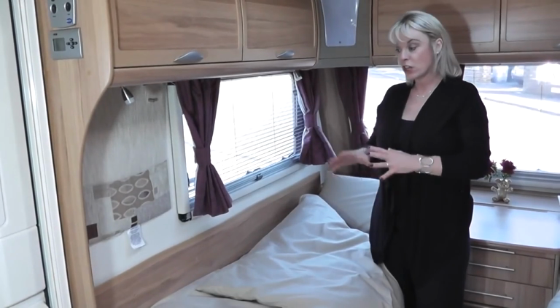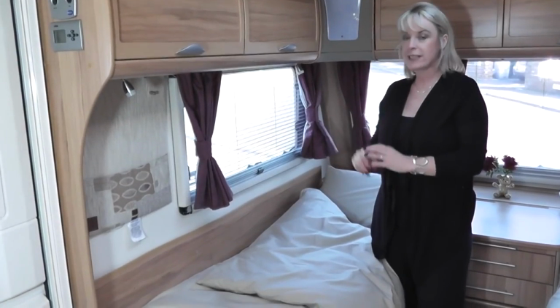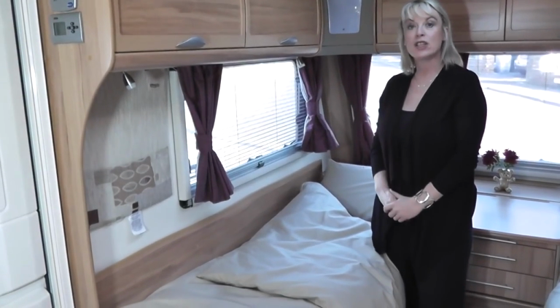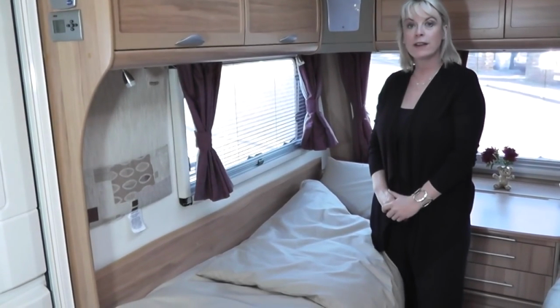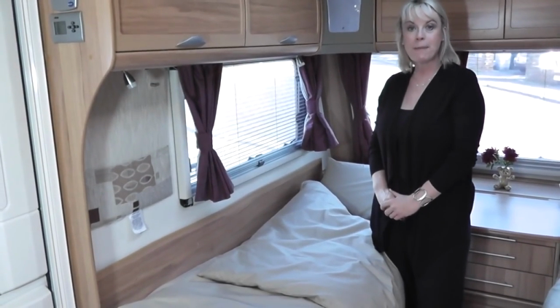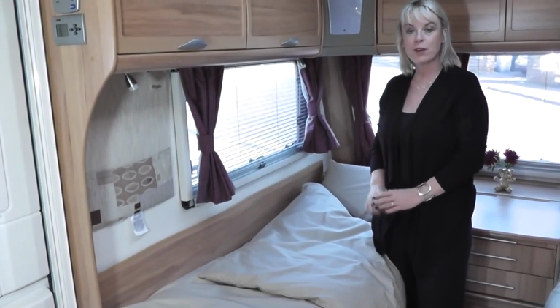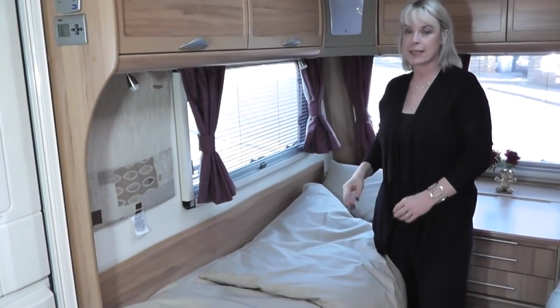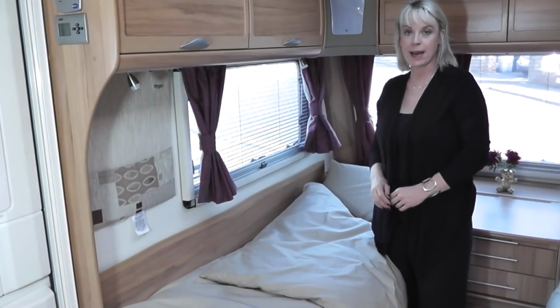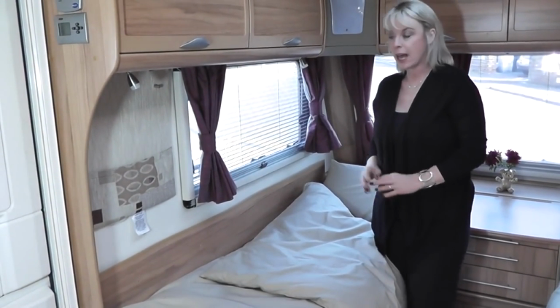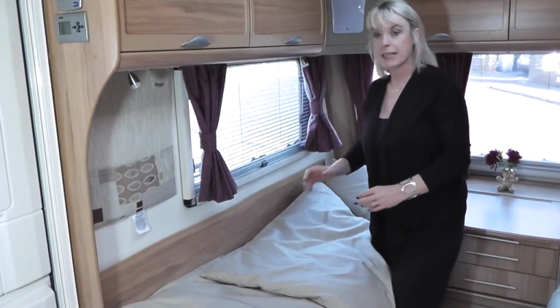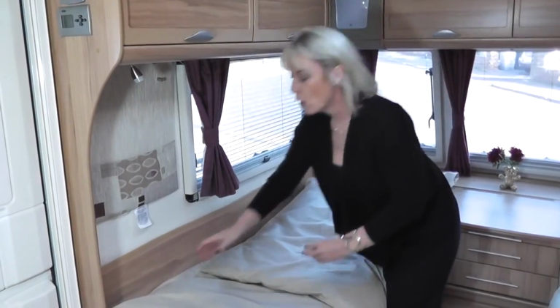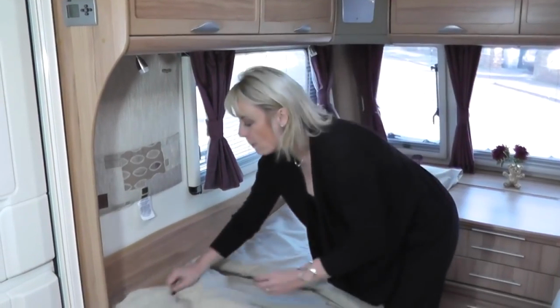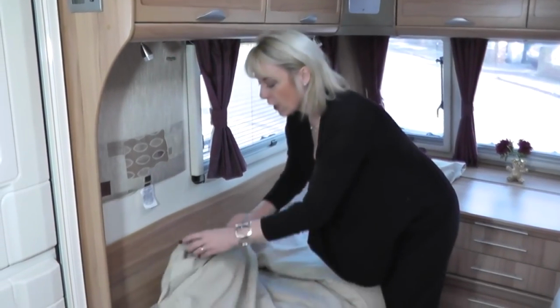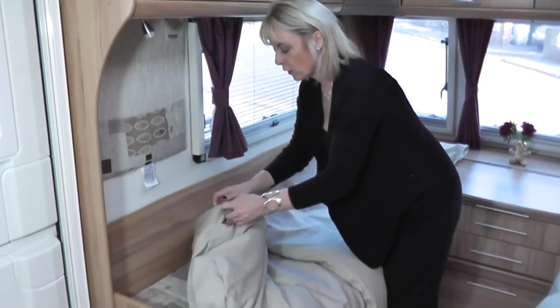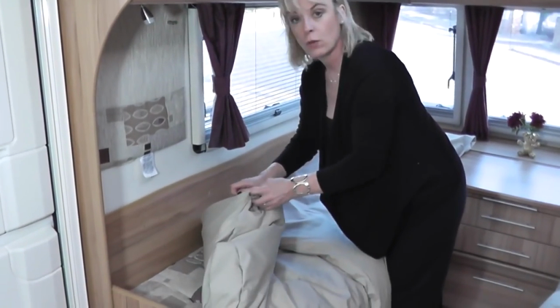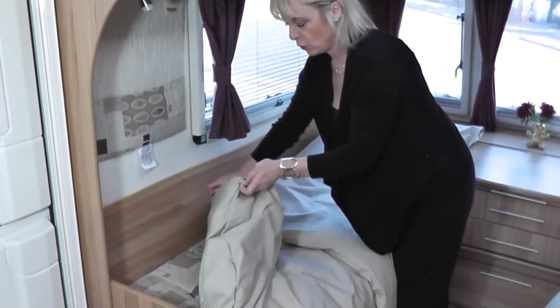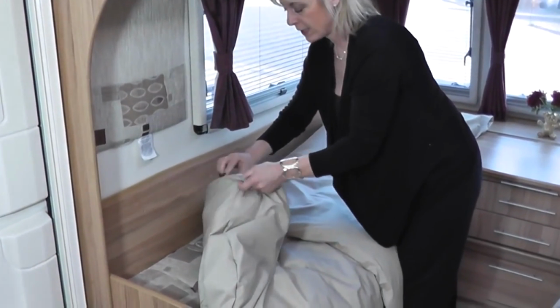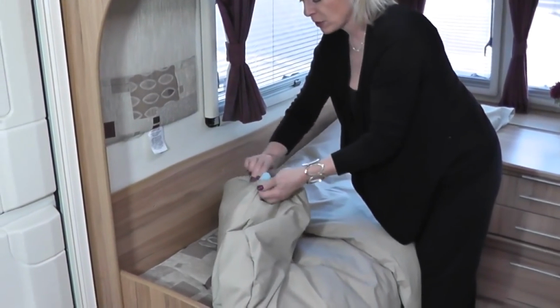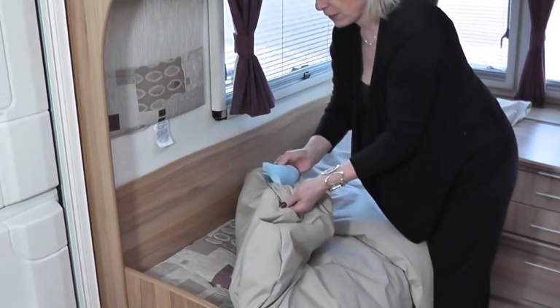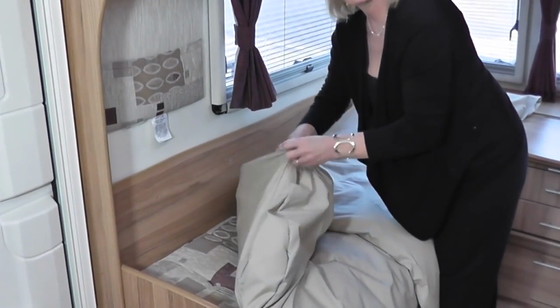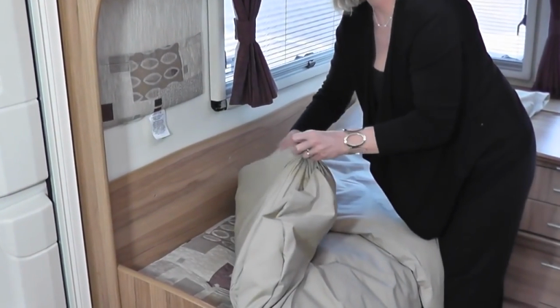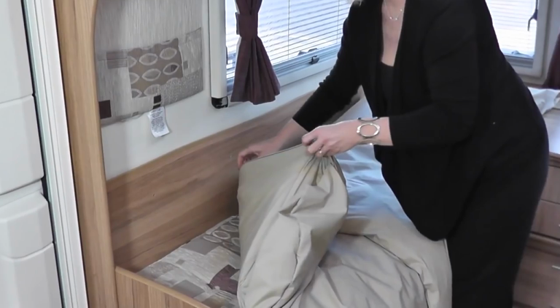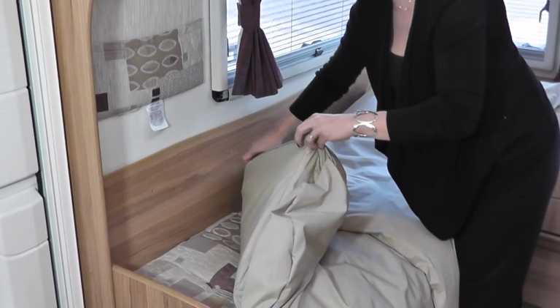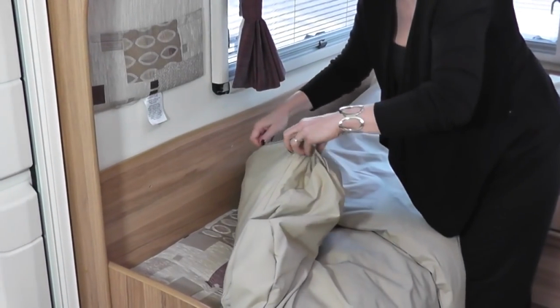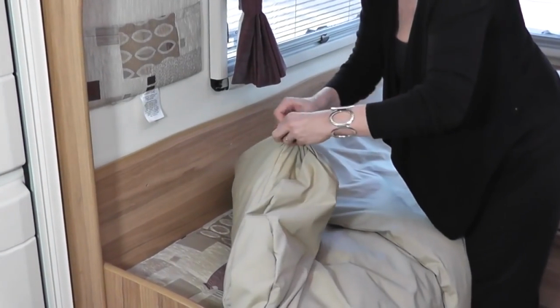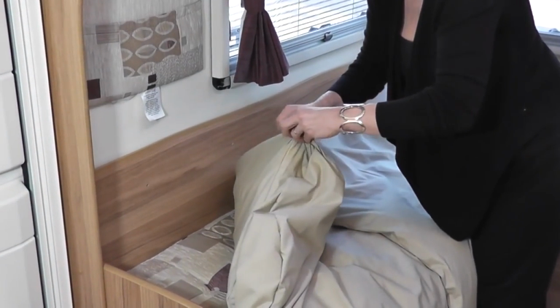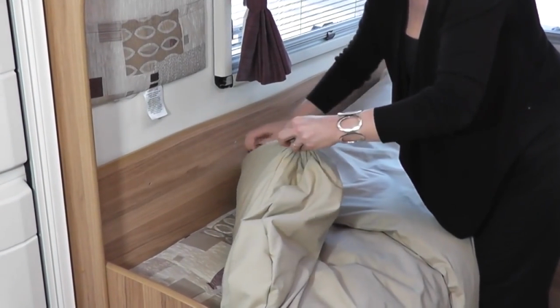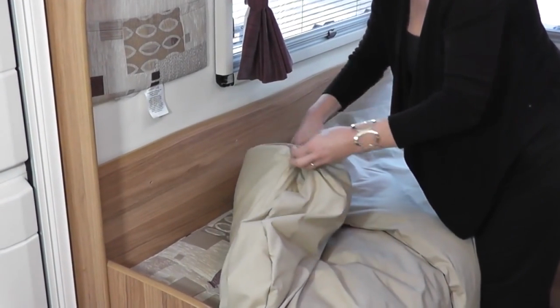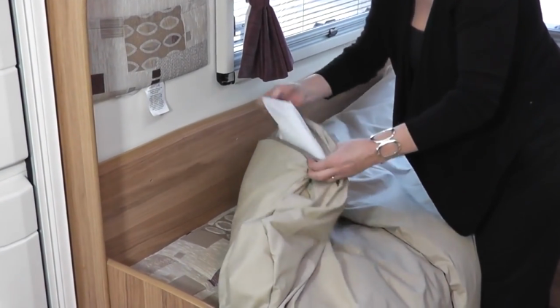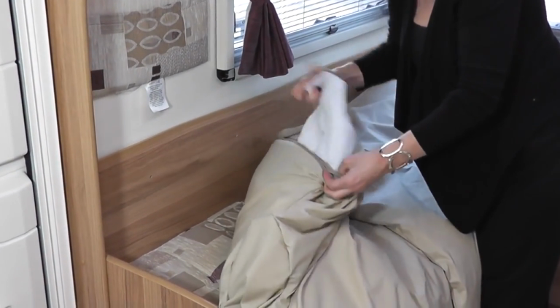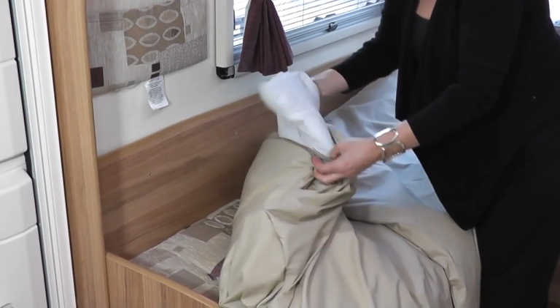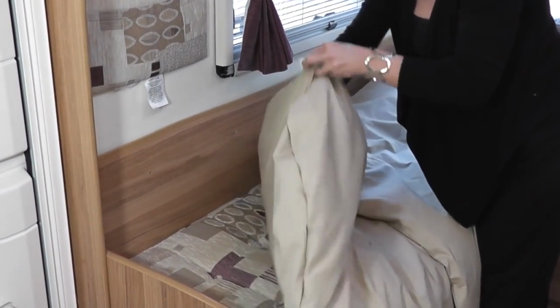This is the Duvalet memory foam sleeping bag. It has one polycotton cover with two pockets. In the bottom pocket you've got a lovely piece of high quality memory foam, and in the top pocket you've got a duvet.